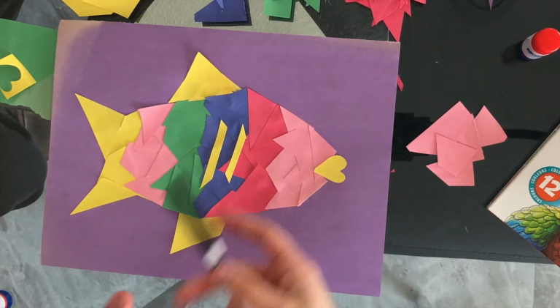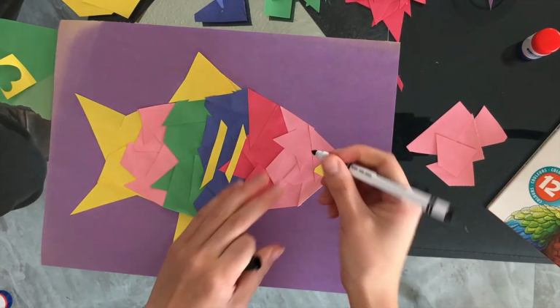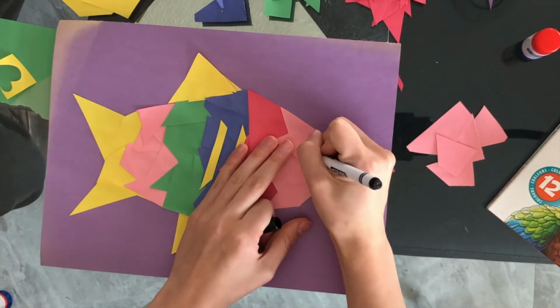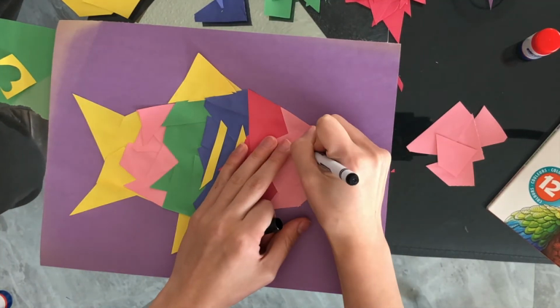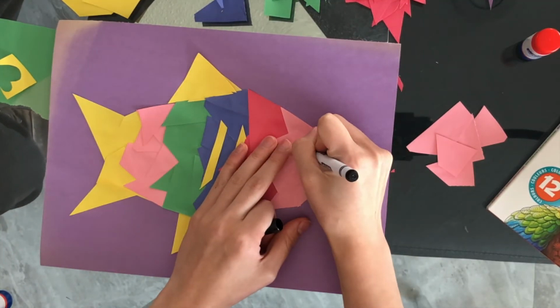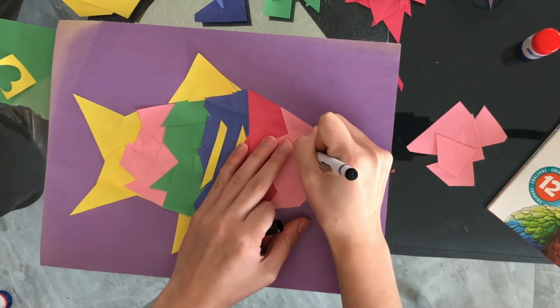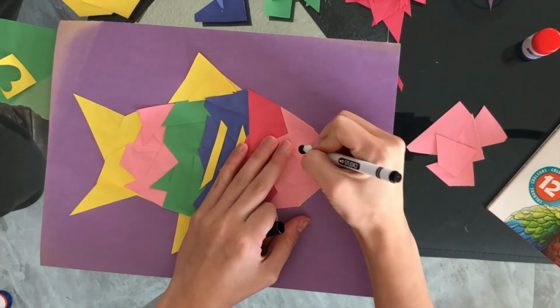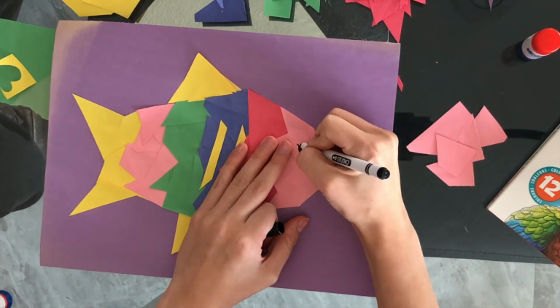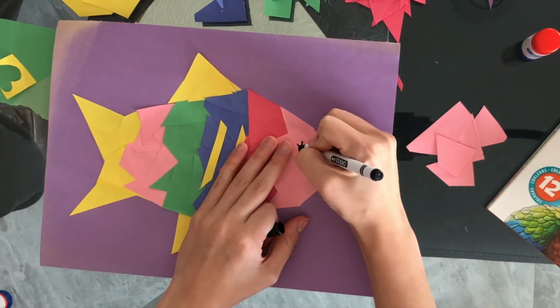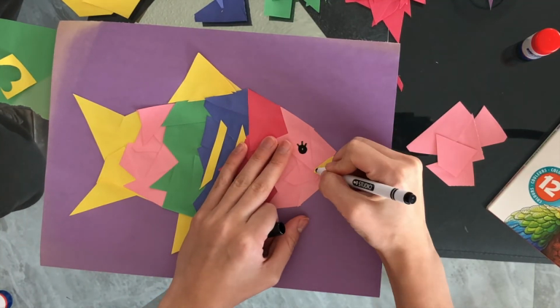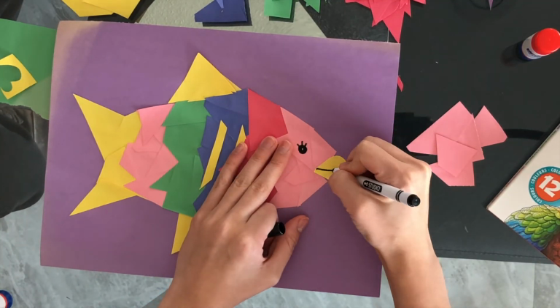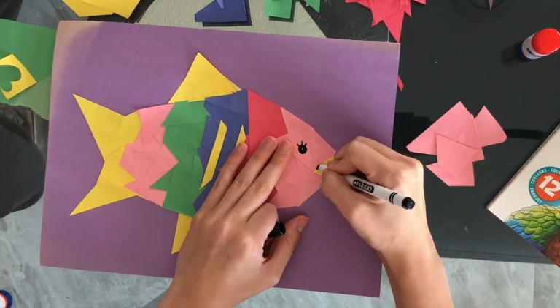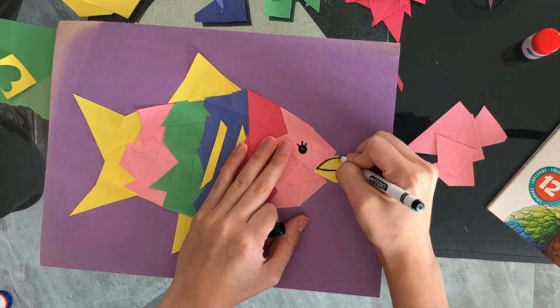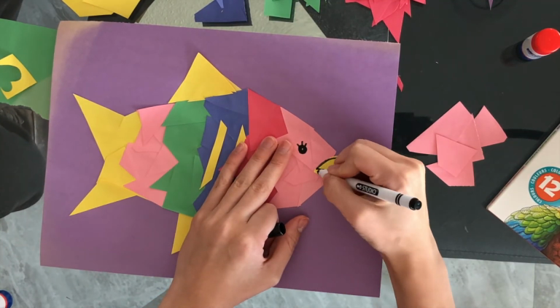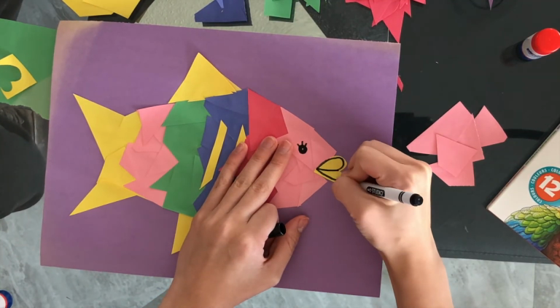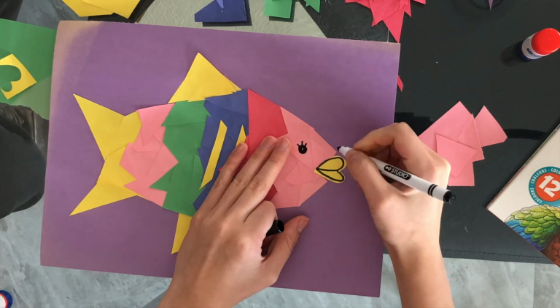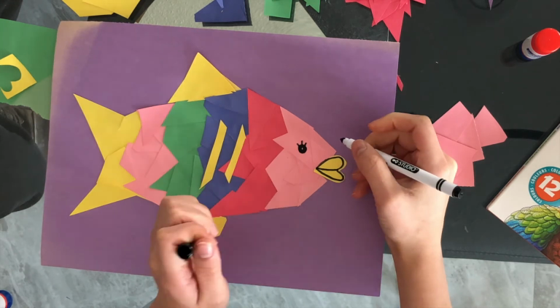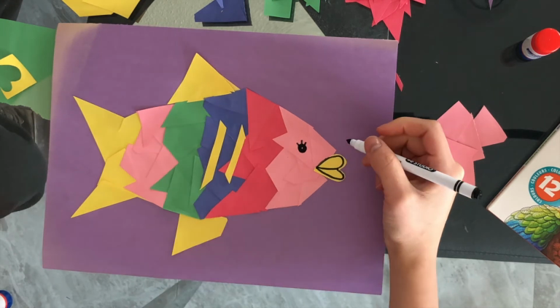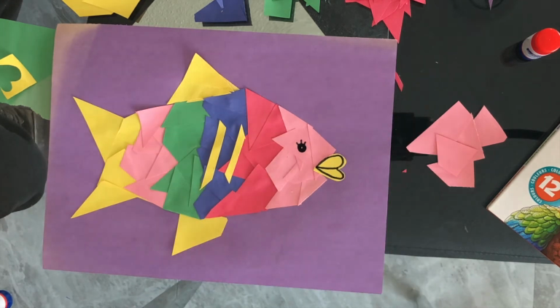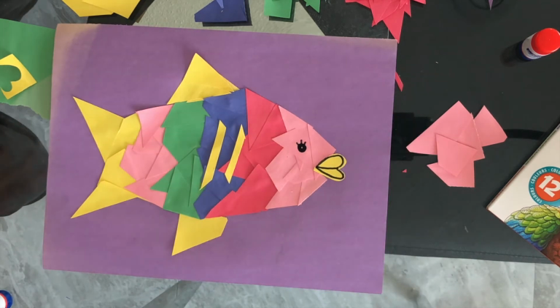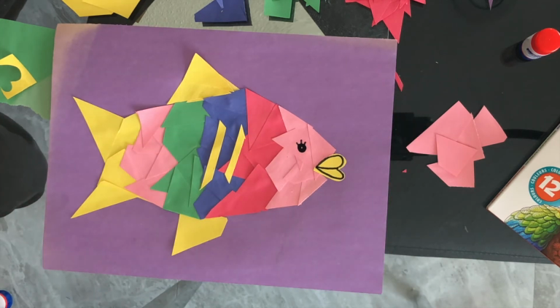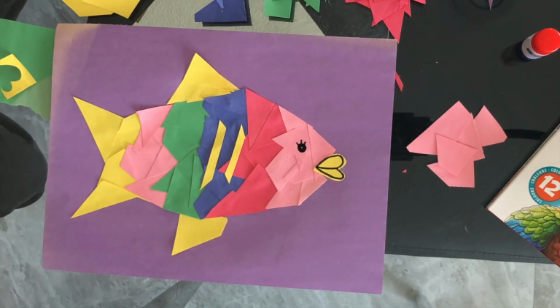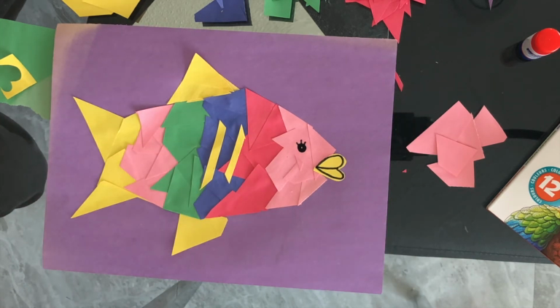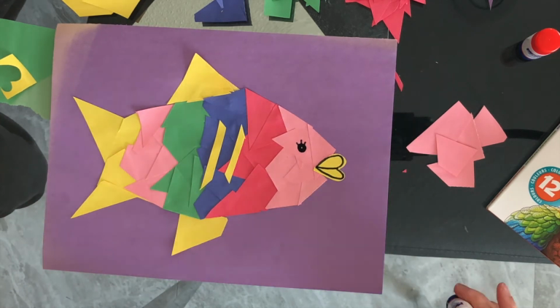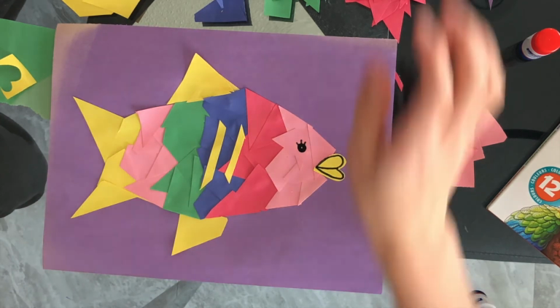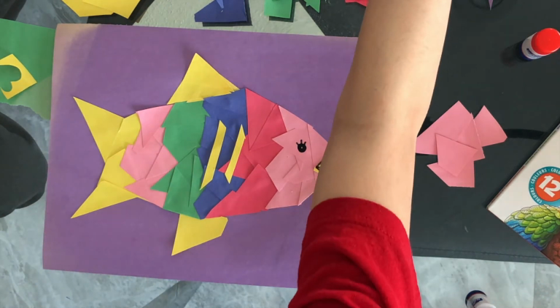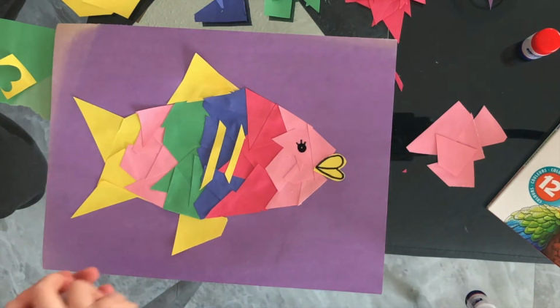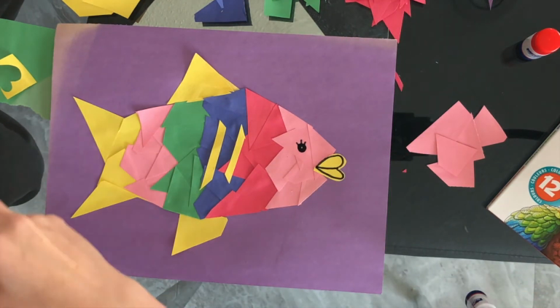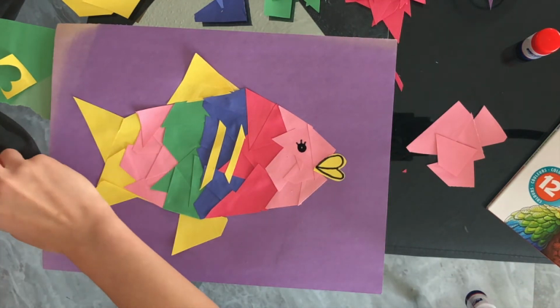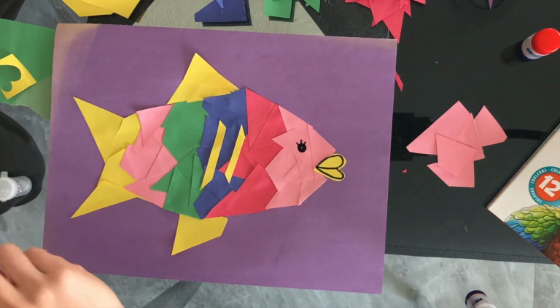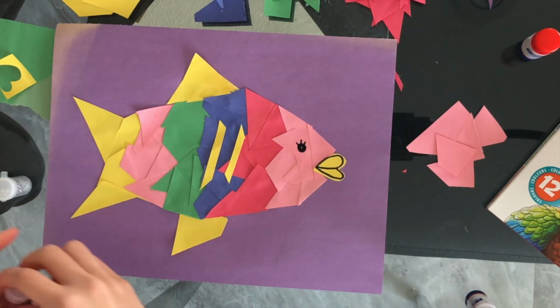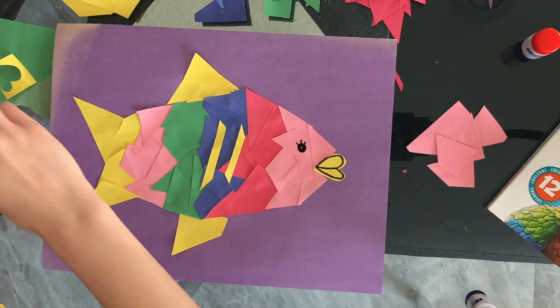Now this next part is optional, but grab your glue and coat the part of the fish you want to be glittery.